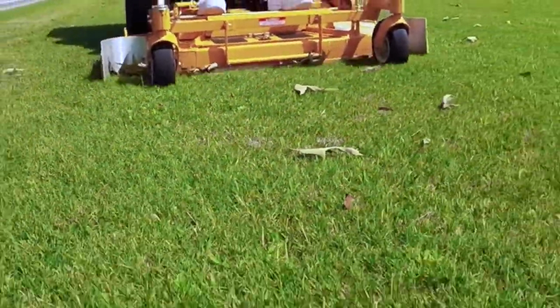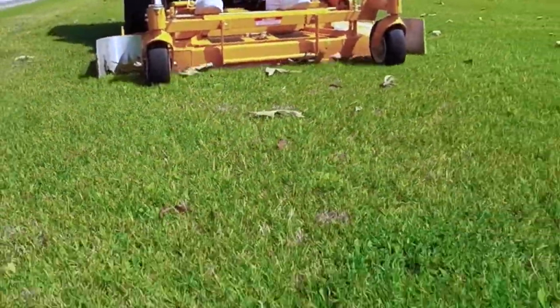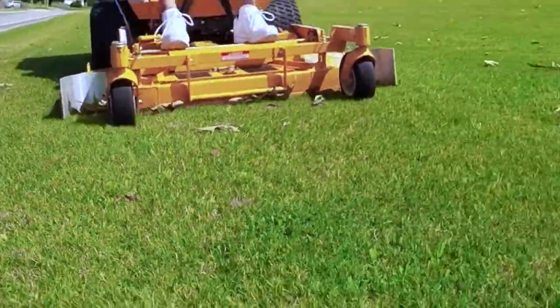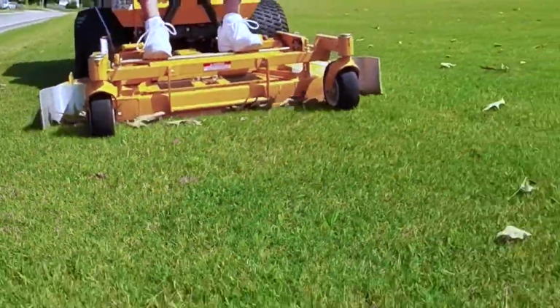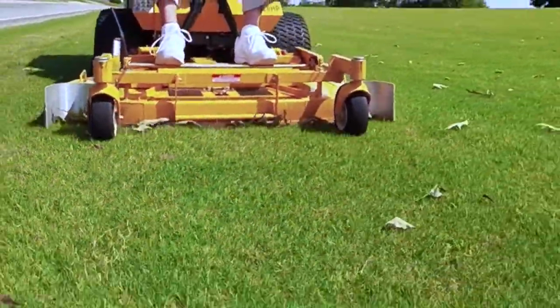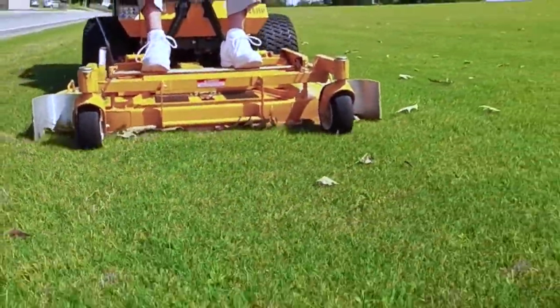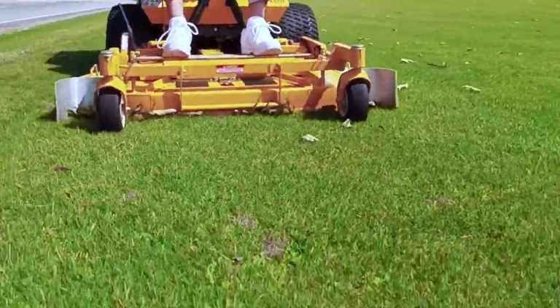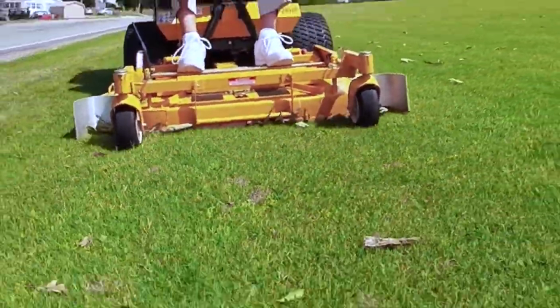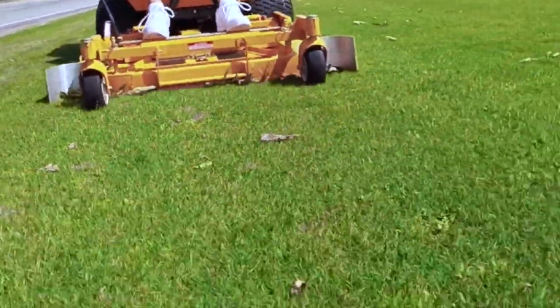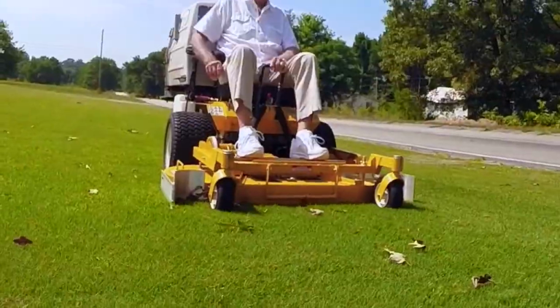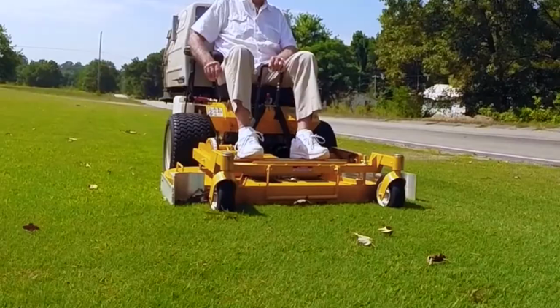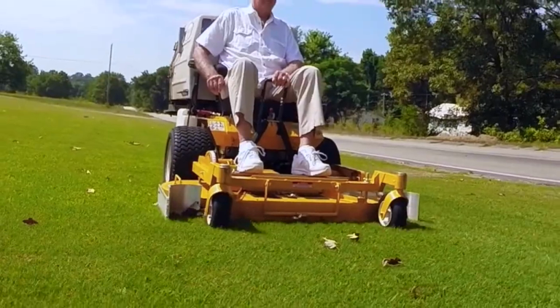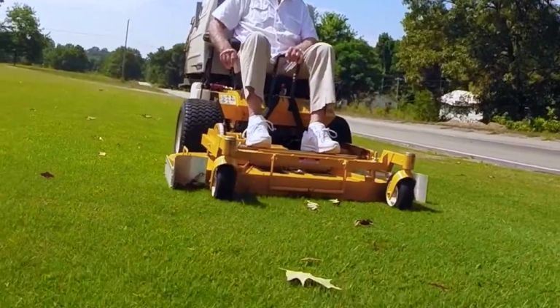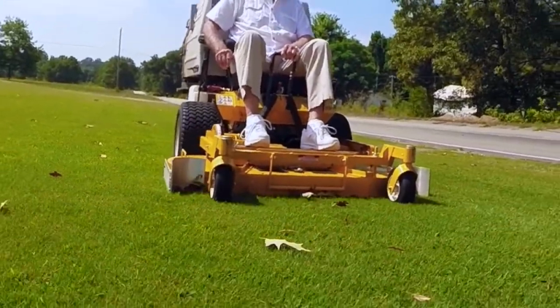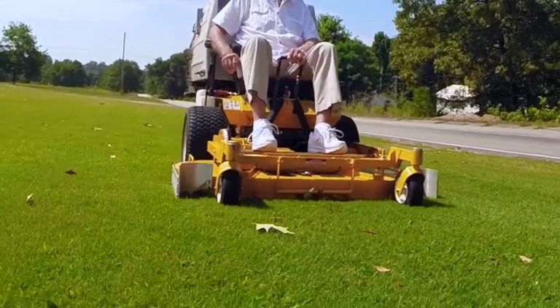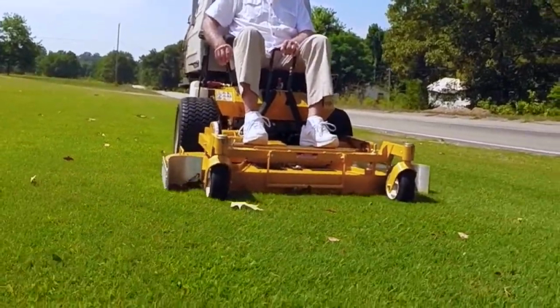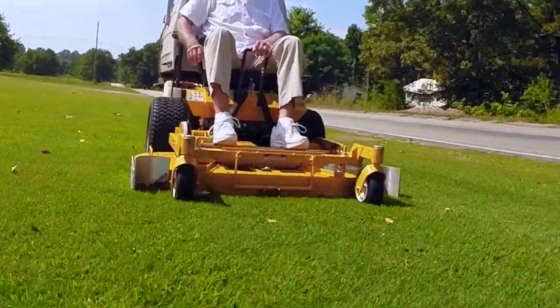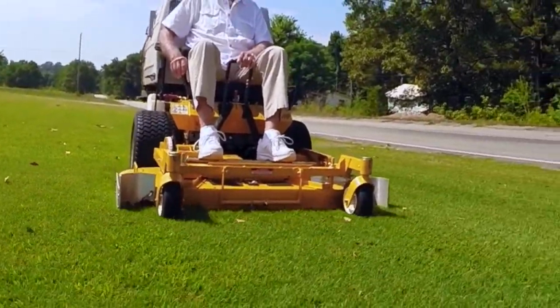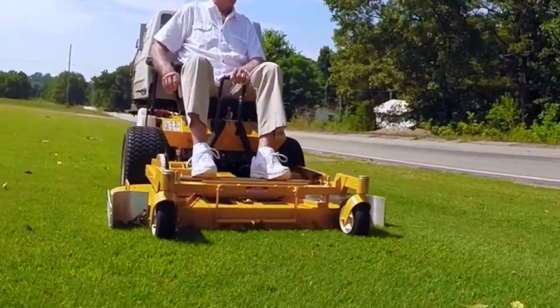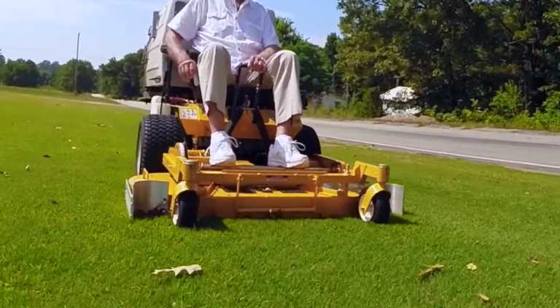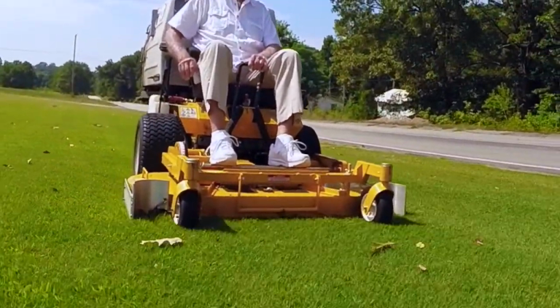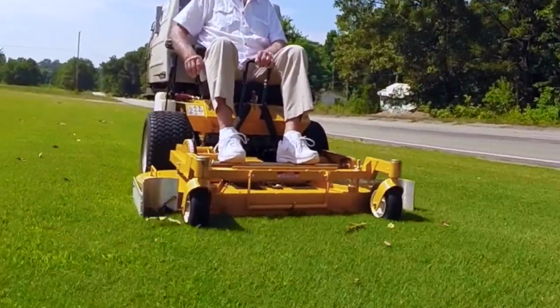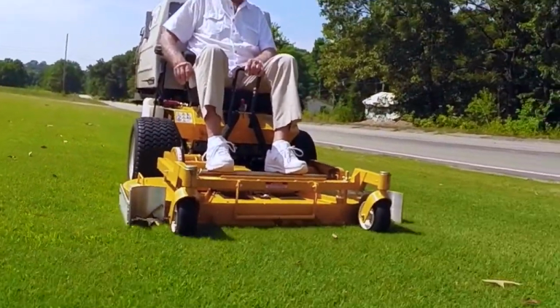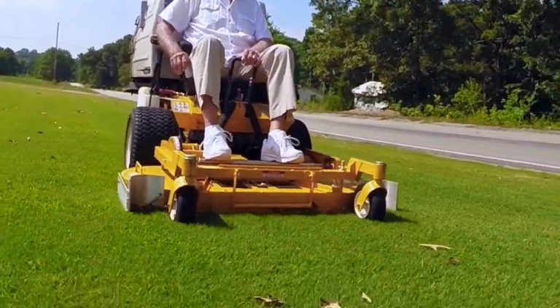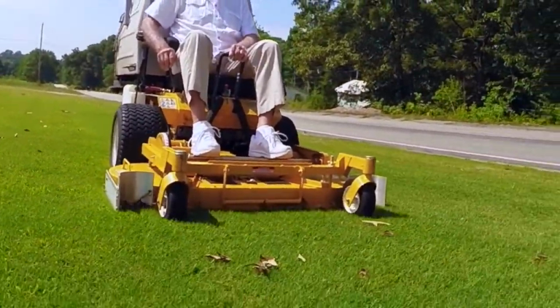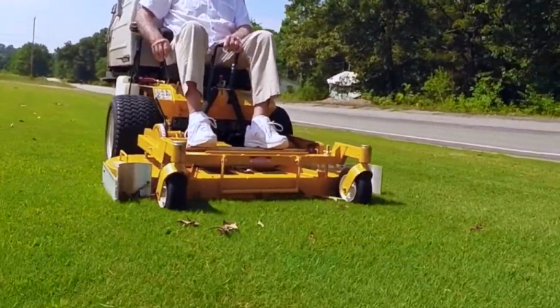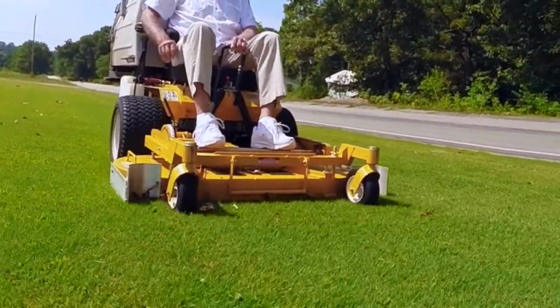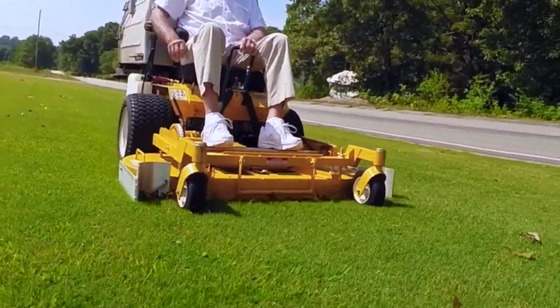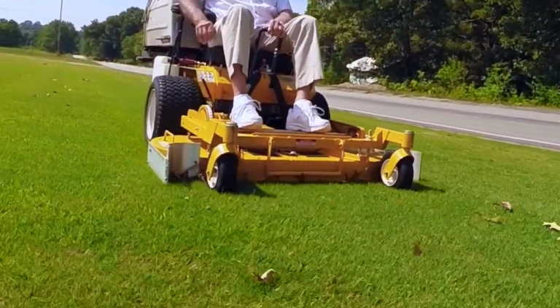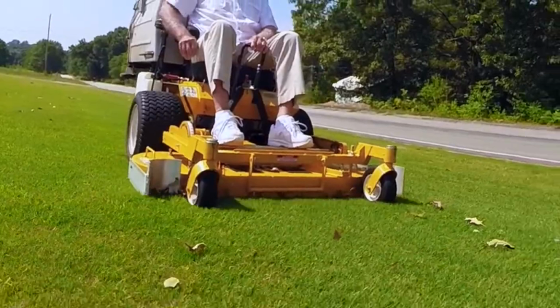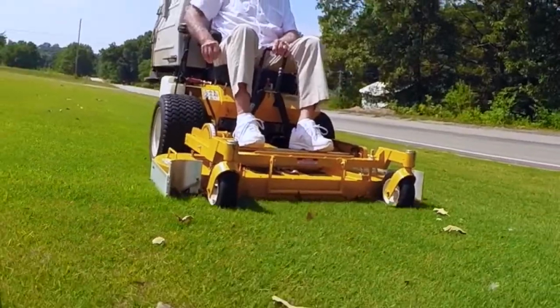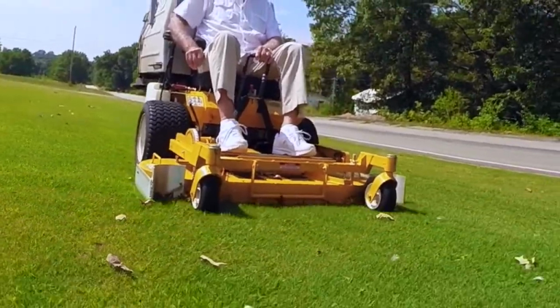The leaf corral is constructed of one-quarter inch aluminum, which is very, very strong. No rust, no paint, and with normal use will last the life of your mower.